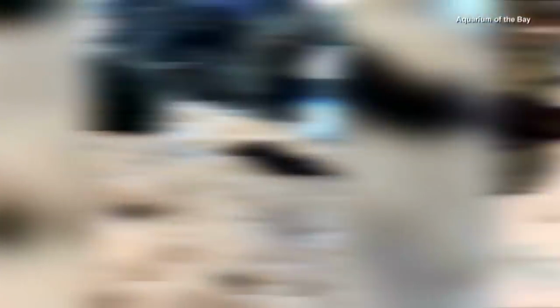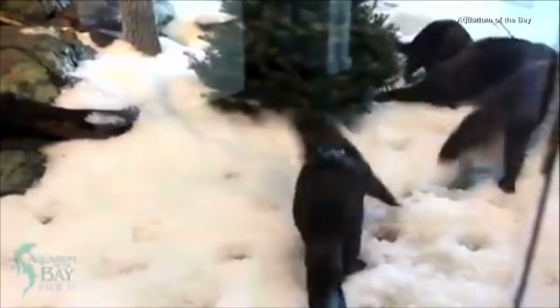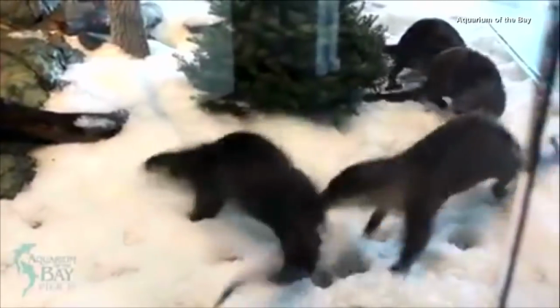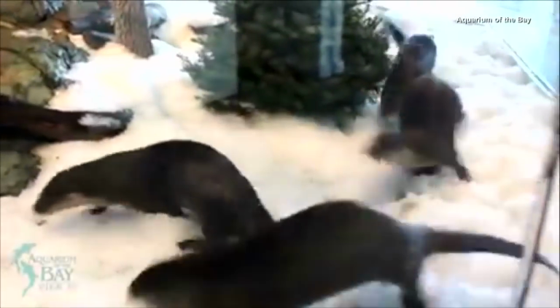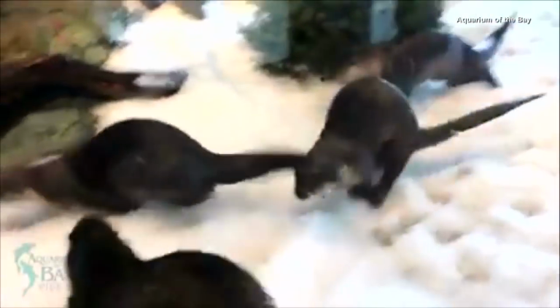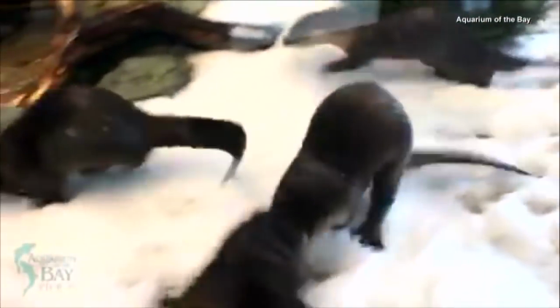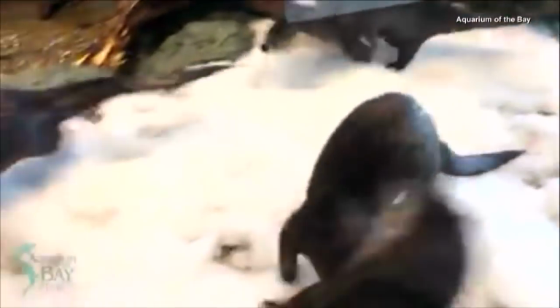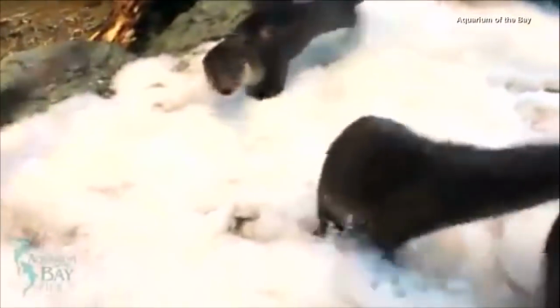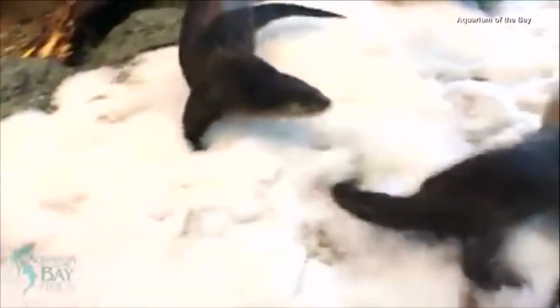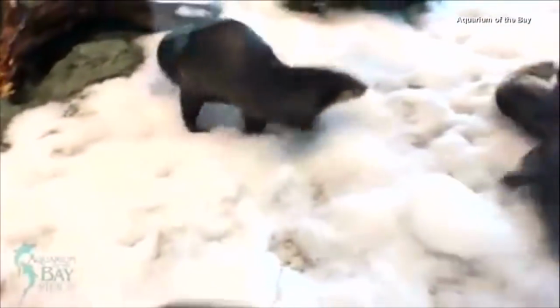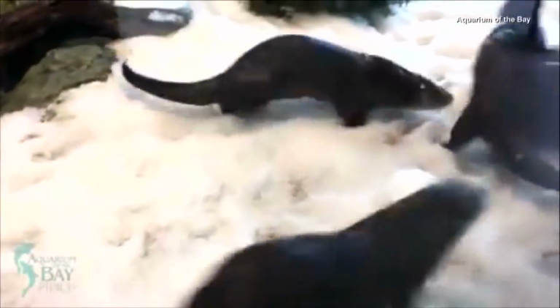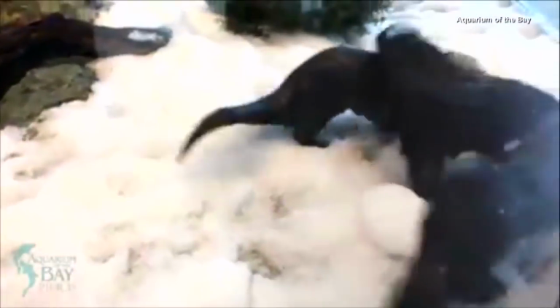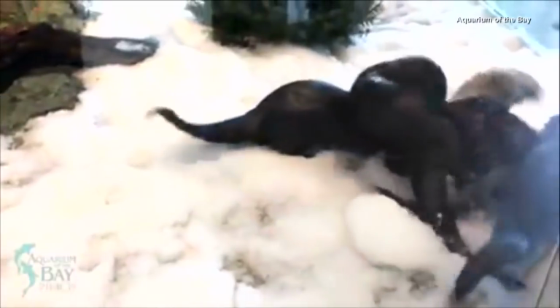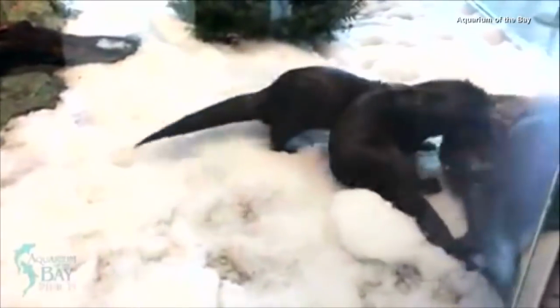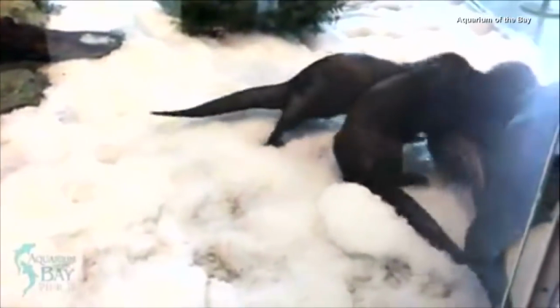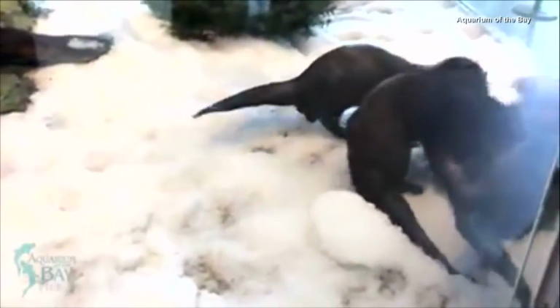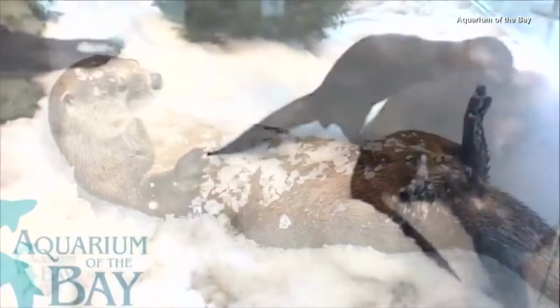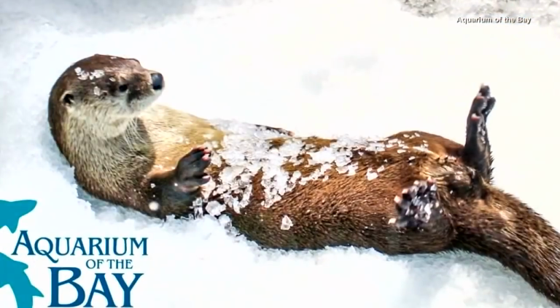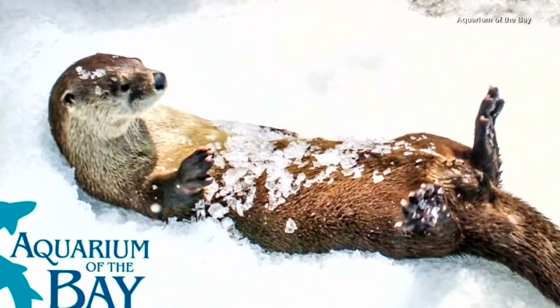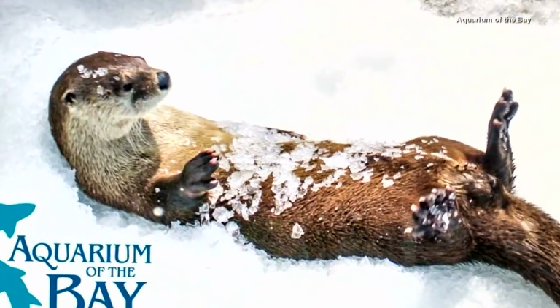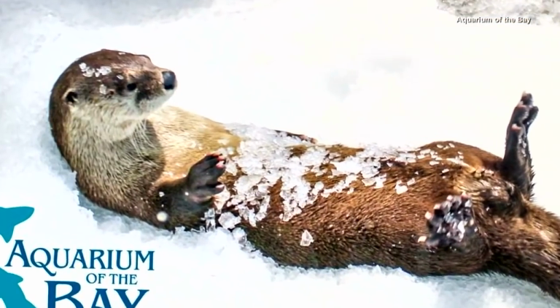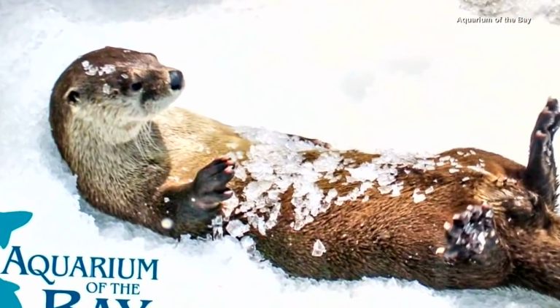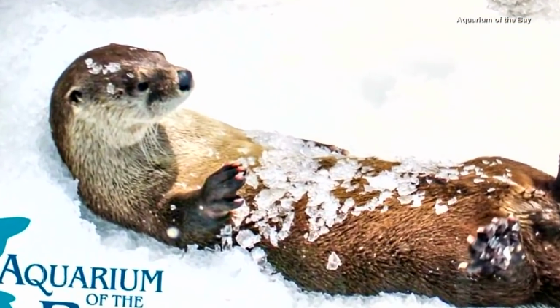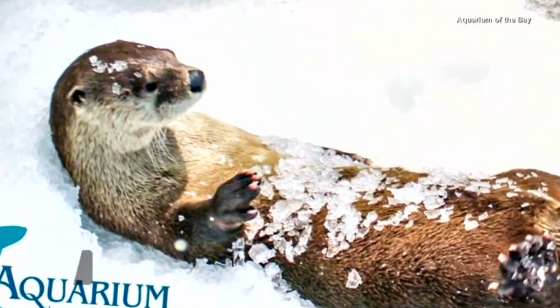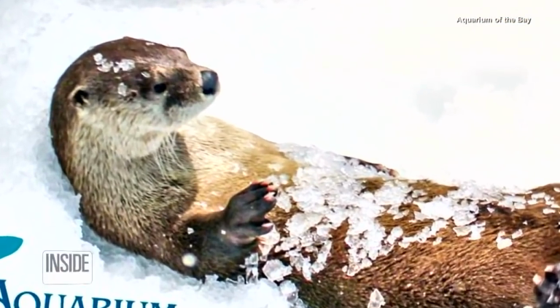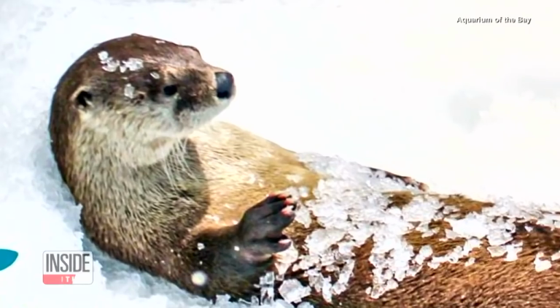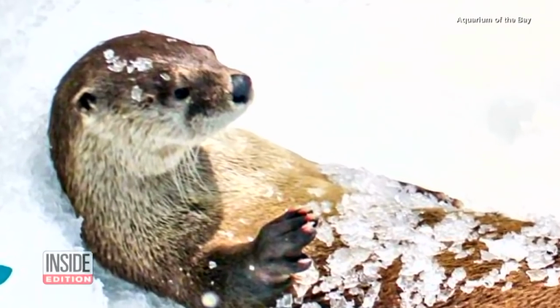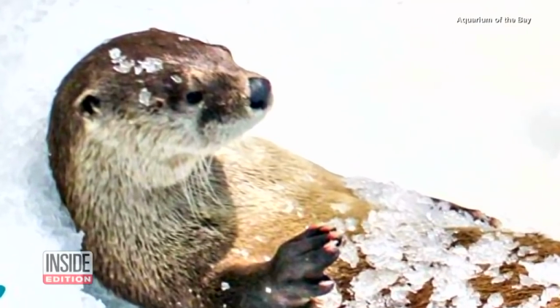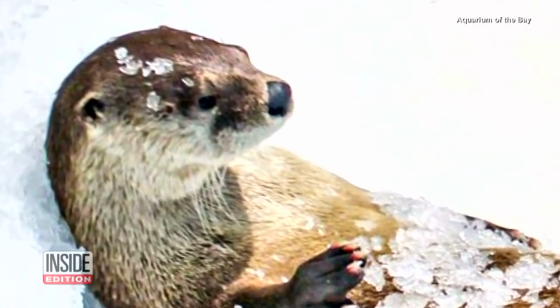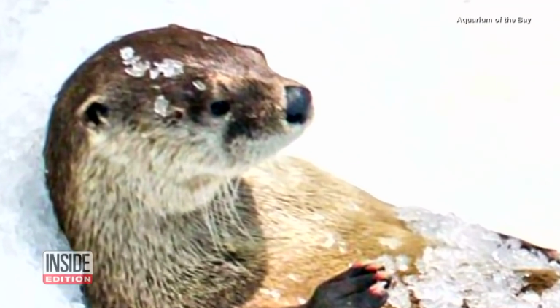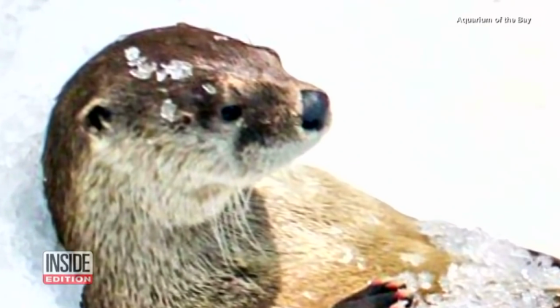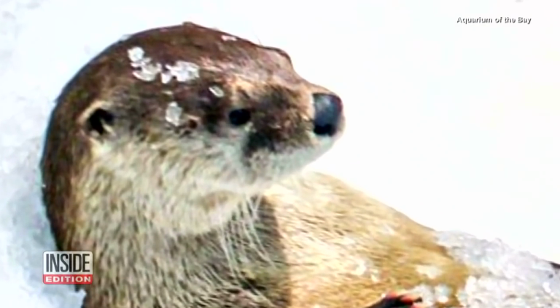The otters, named Tahoe, Shasta, Baxter, and Dreyer, are well-equipped to handle the snow. Otters have more than 58,000 hairs per square centimeter on their body to keep them dry and warm.